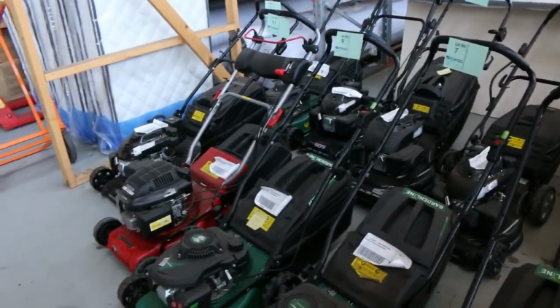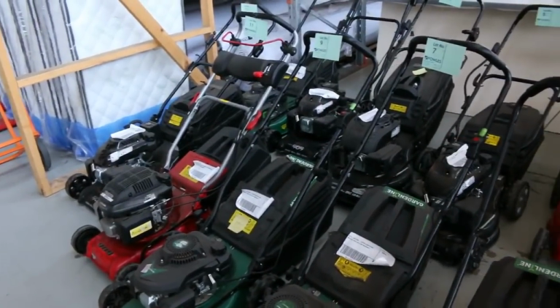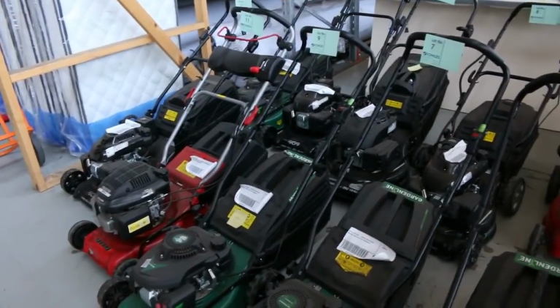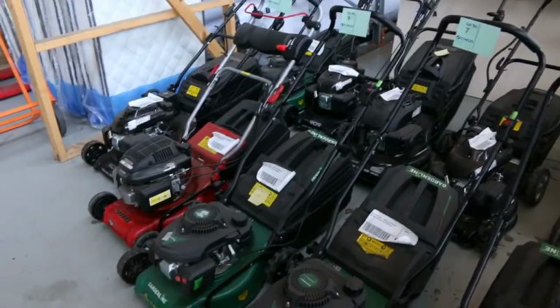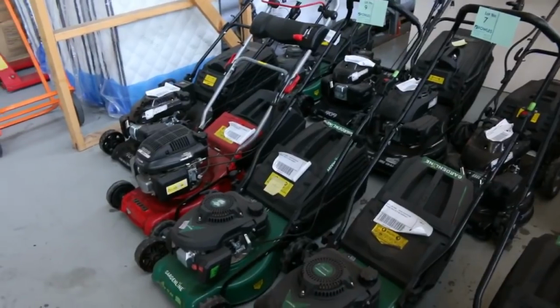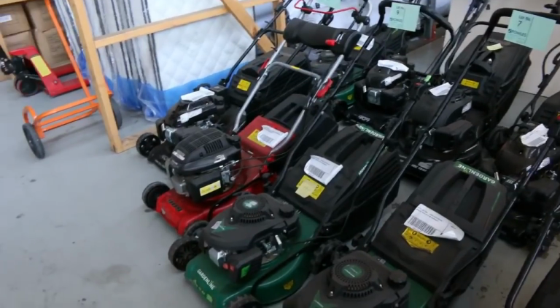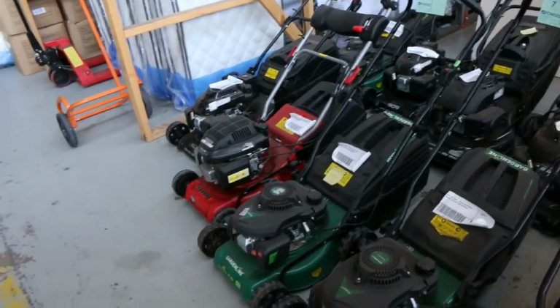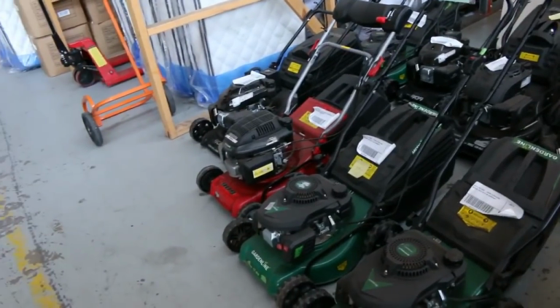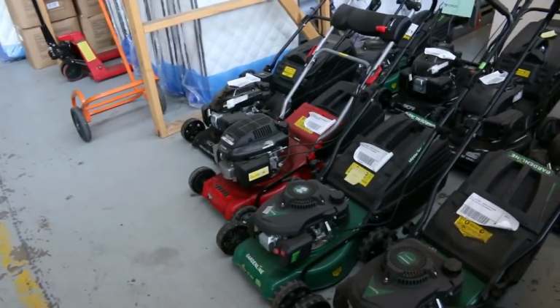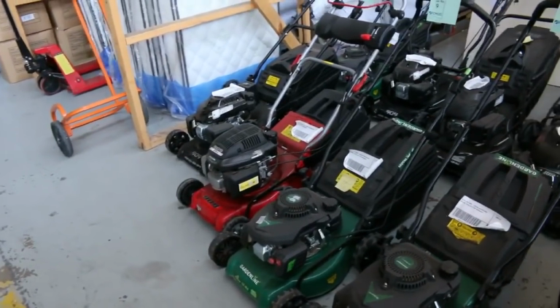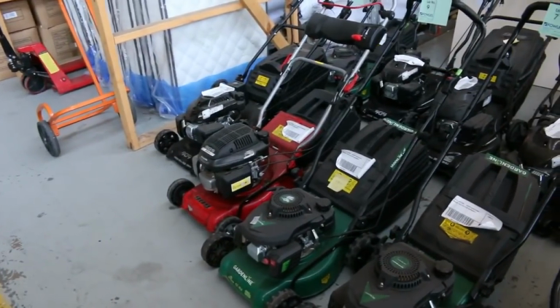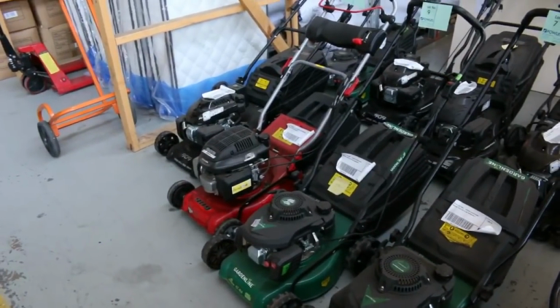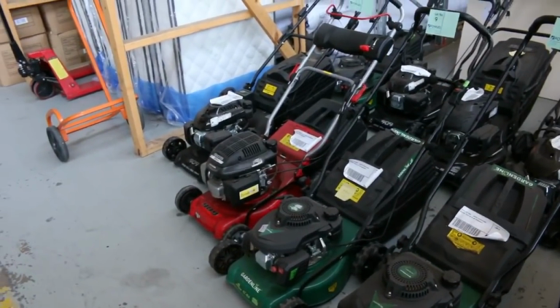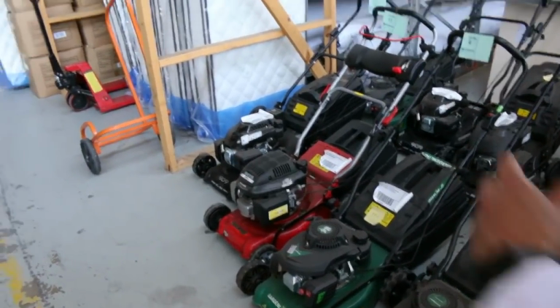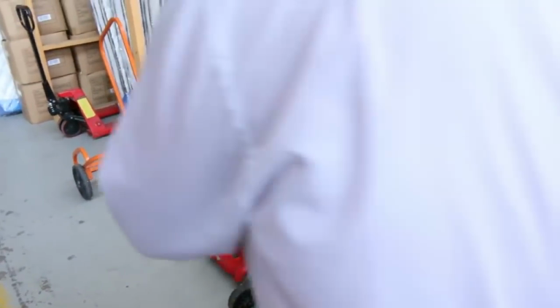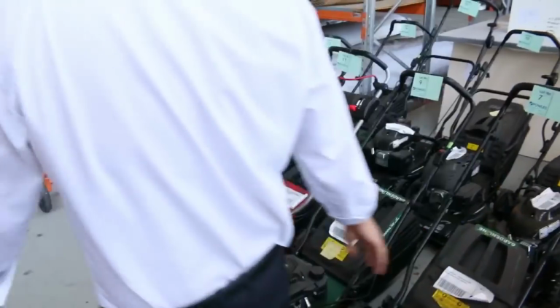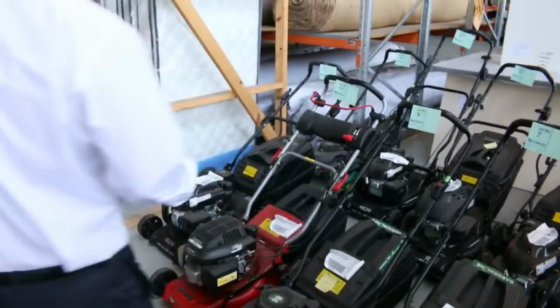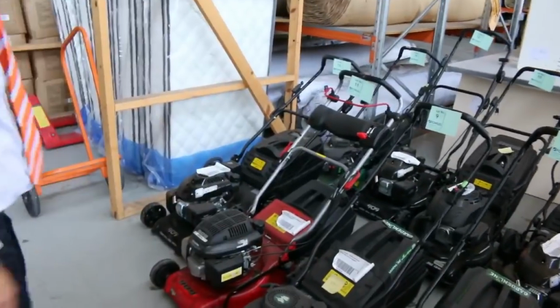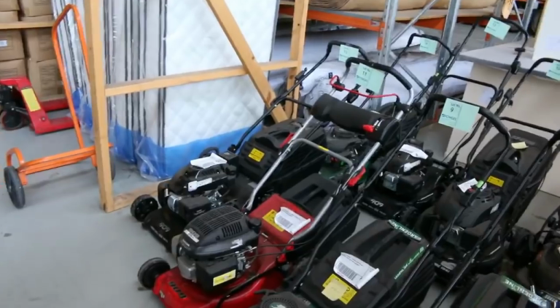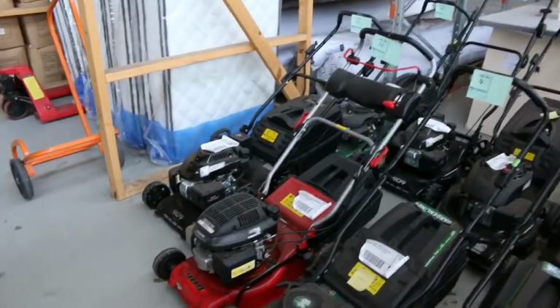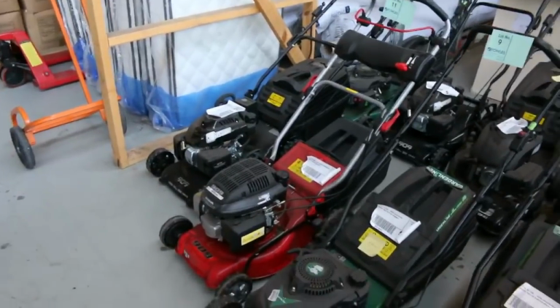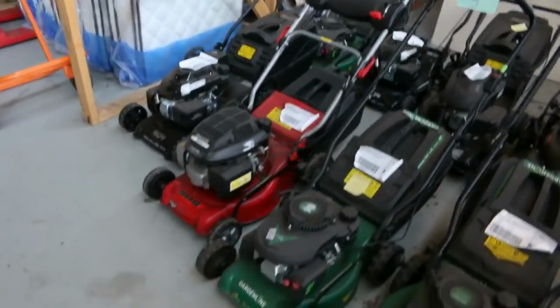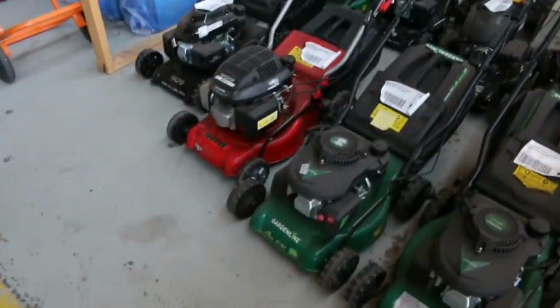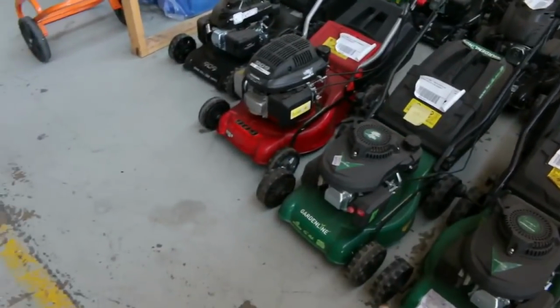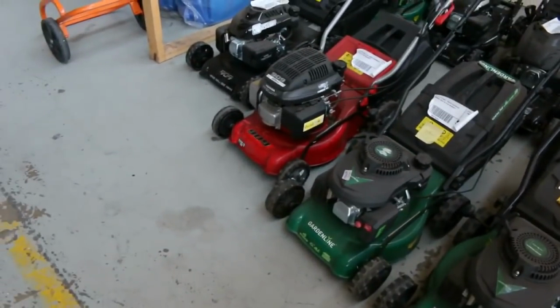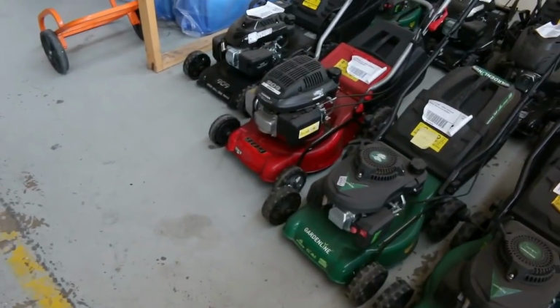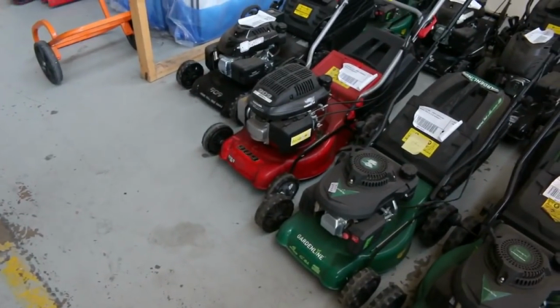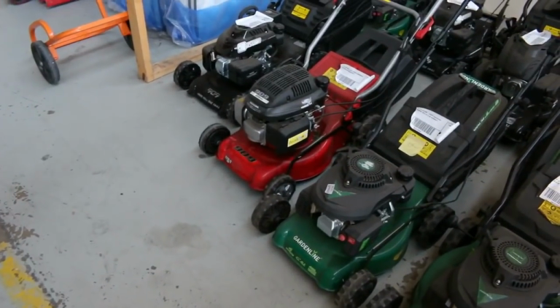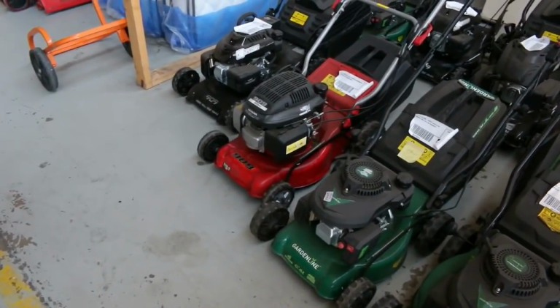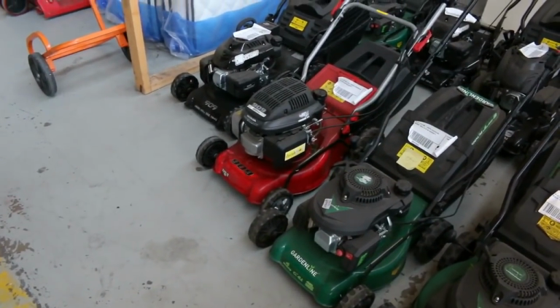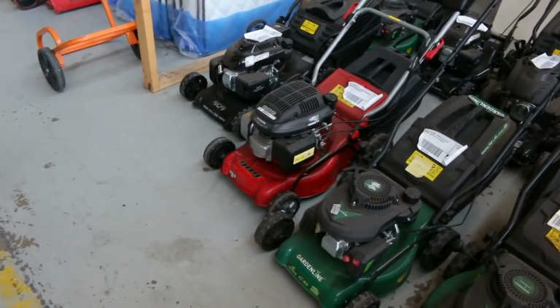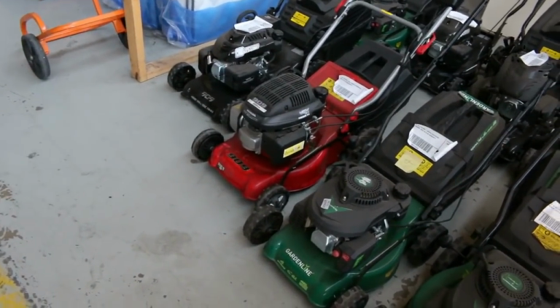About 15 beautiful lawnmowers, all in fantastic condition. I'd say they look like they're factory refurbished or something along that line — really, really nice looking units.